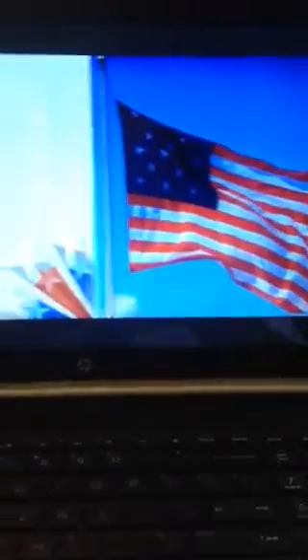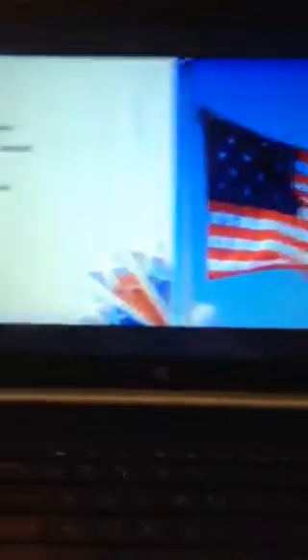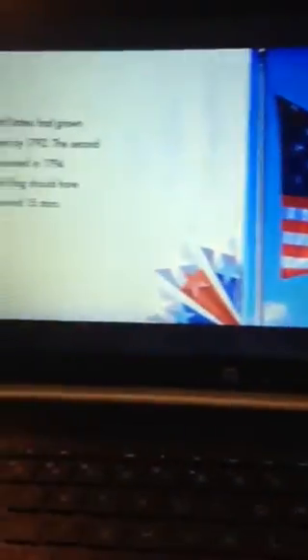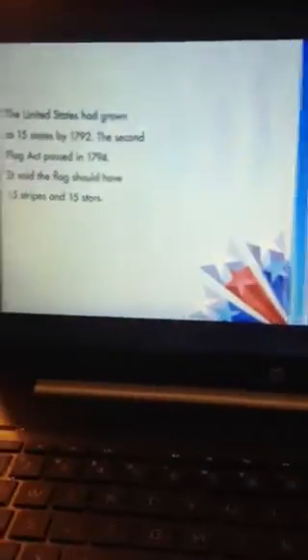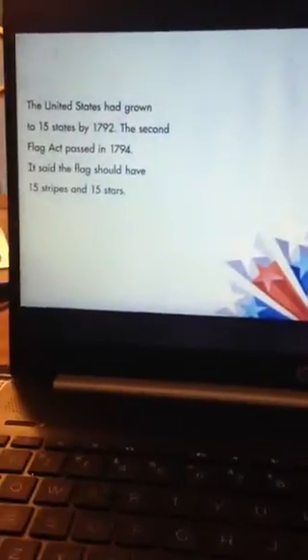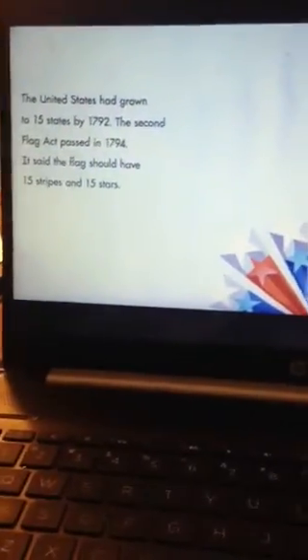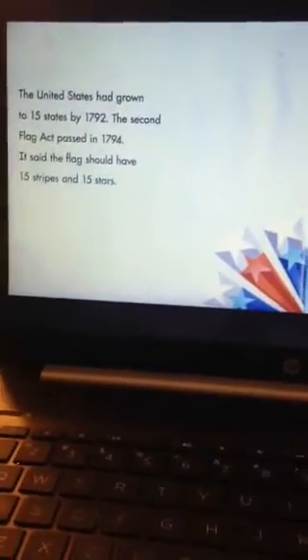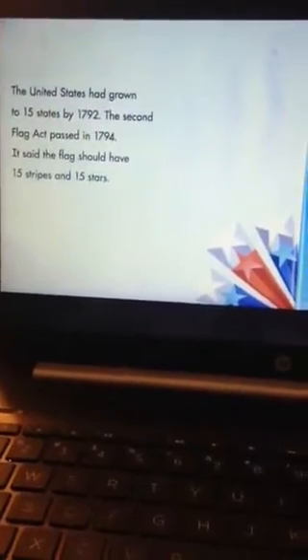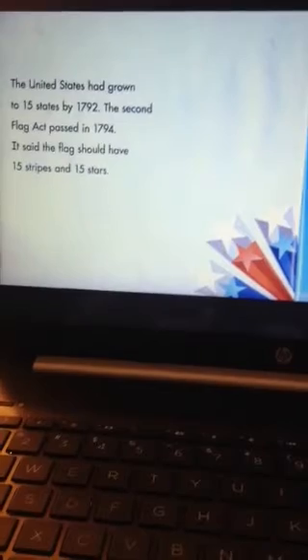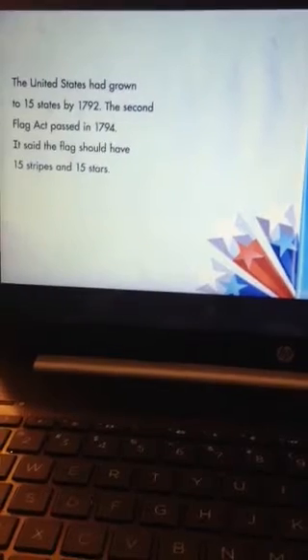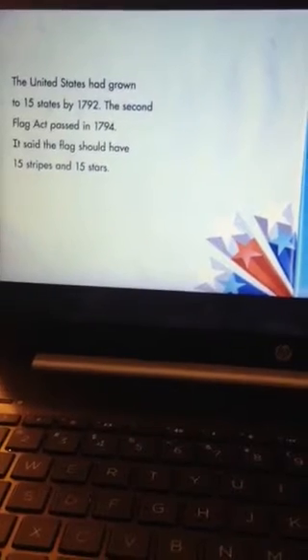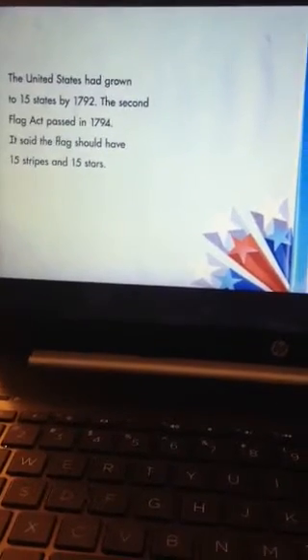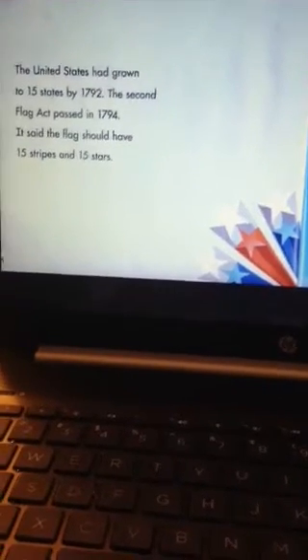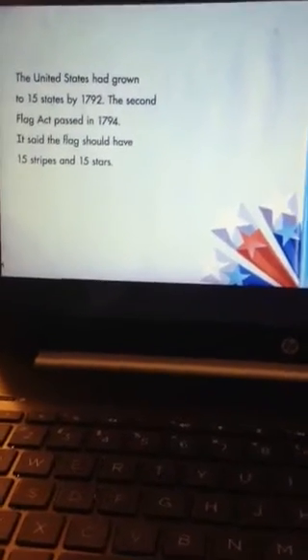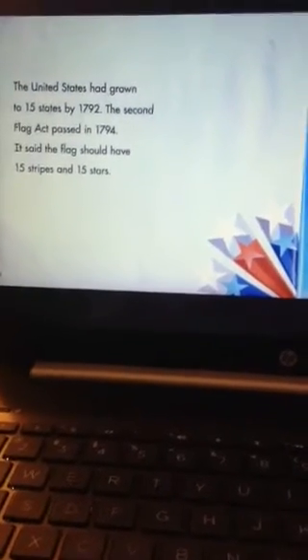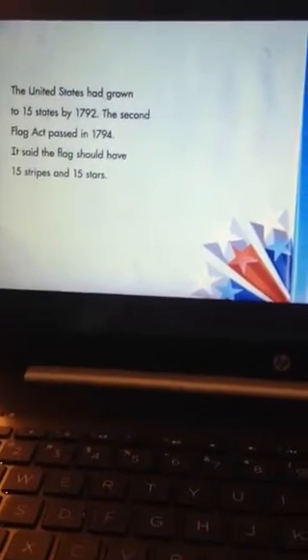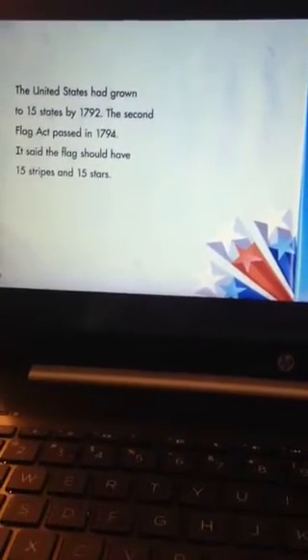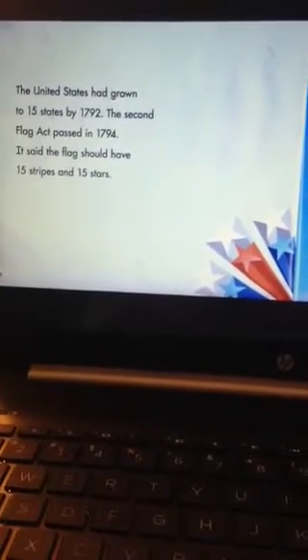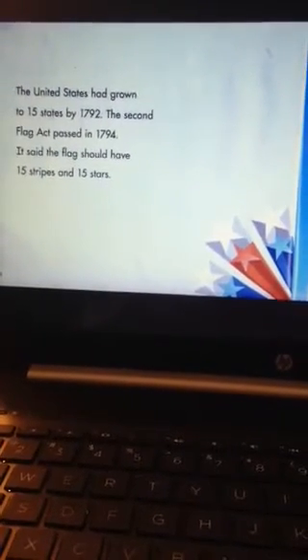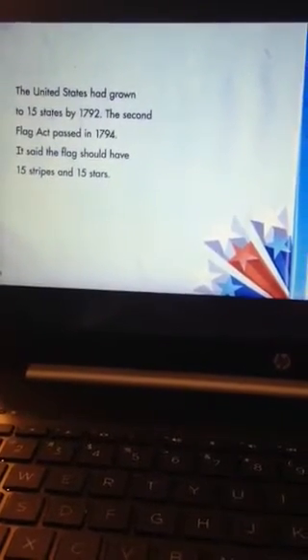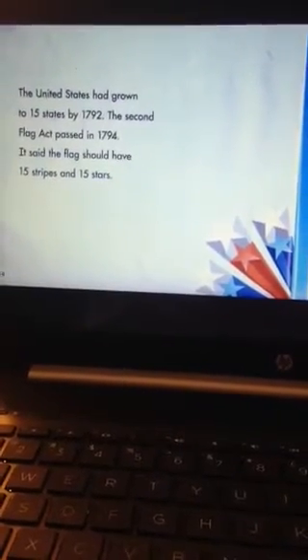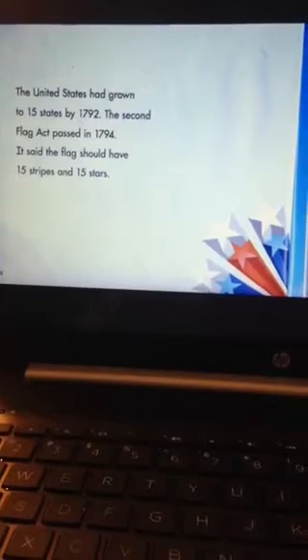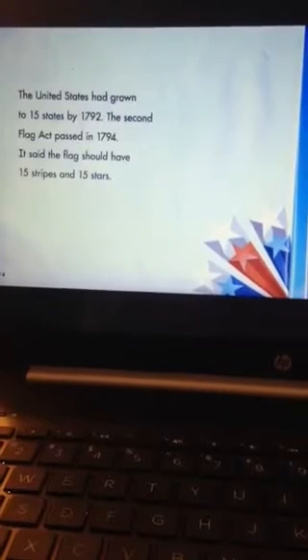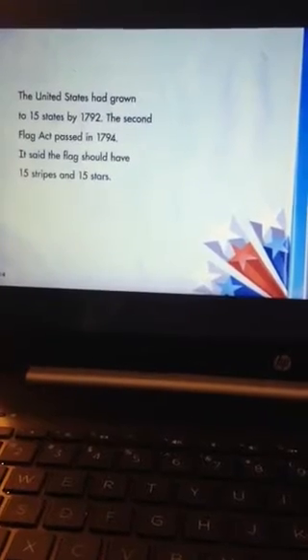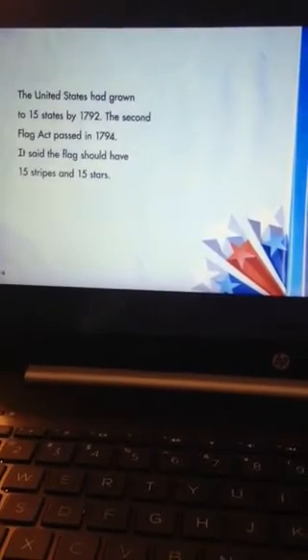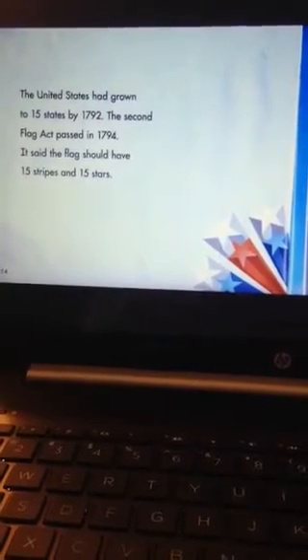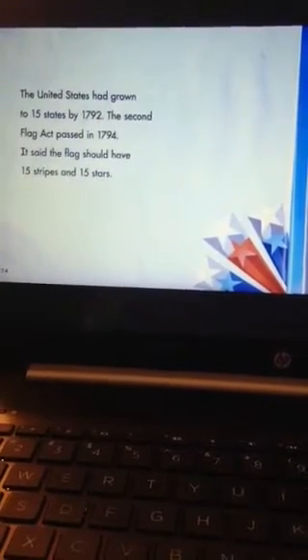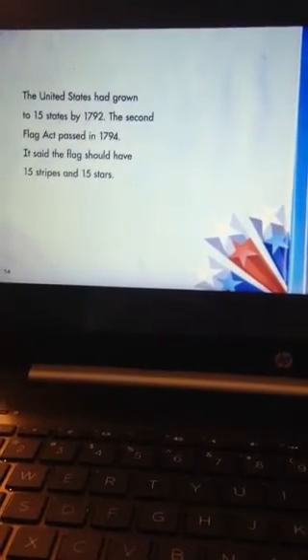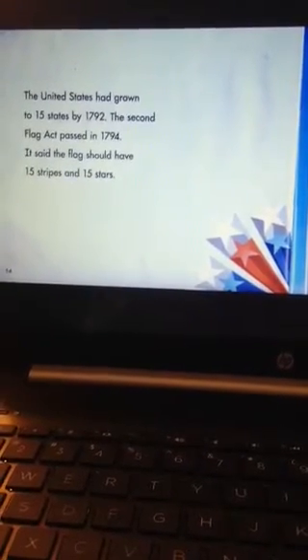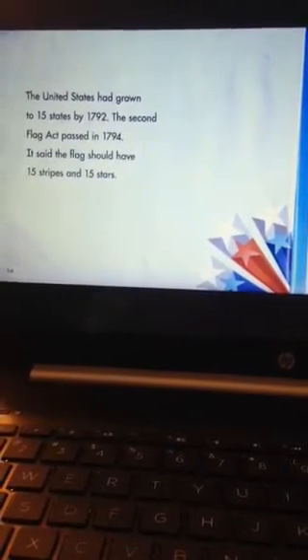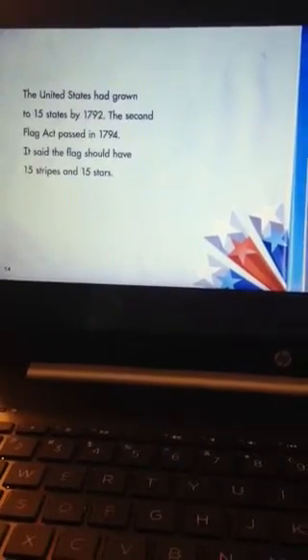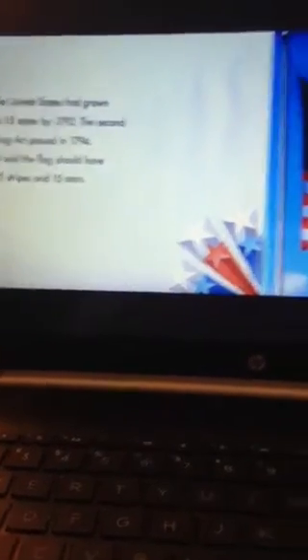The United States had grown to 15 states by 1792. The Second Flag Act passed in 1794. It said the flag should have 15 stripes and 15 stars.